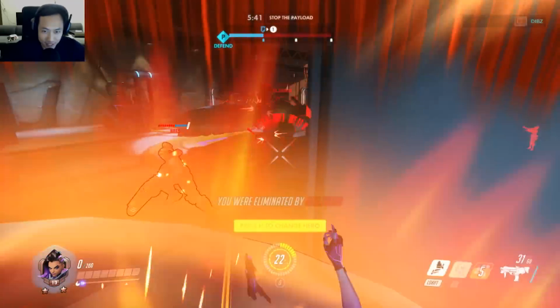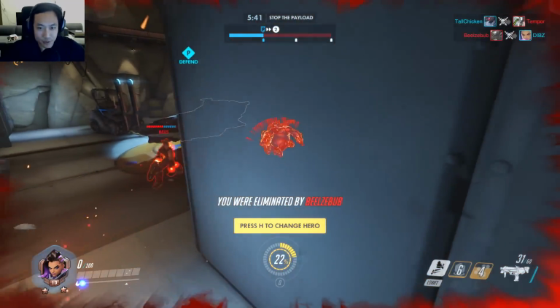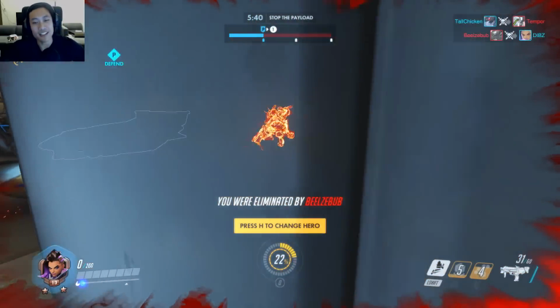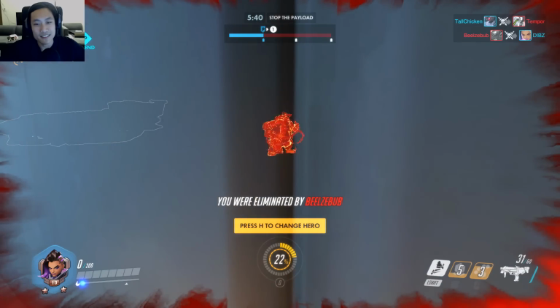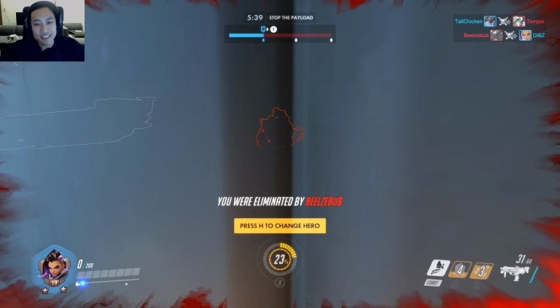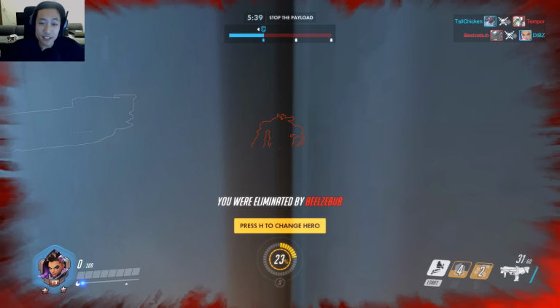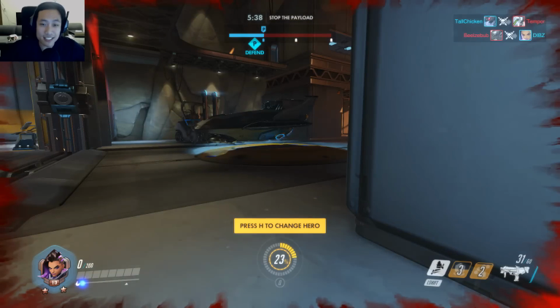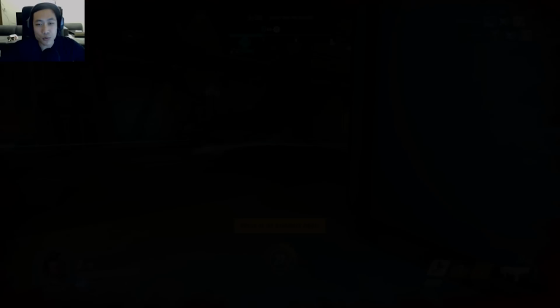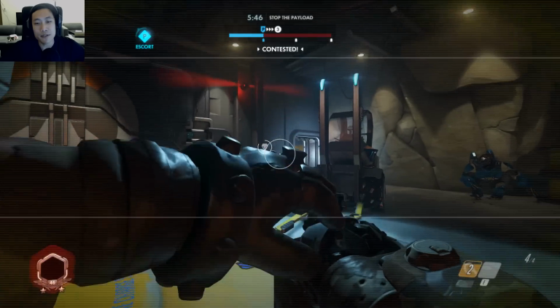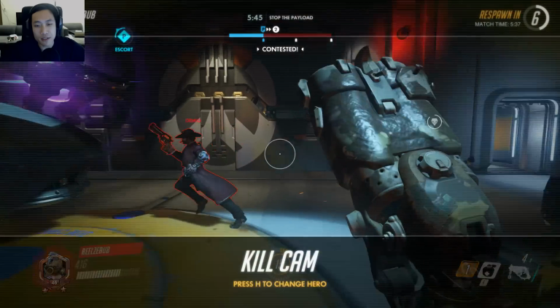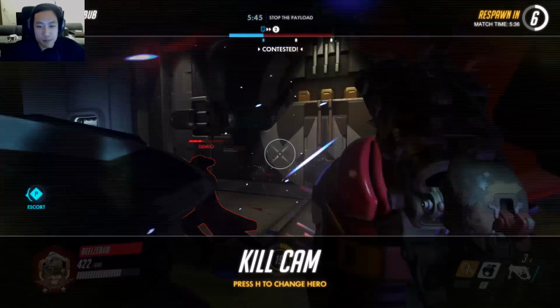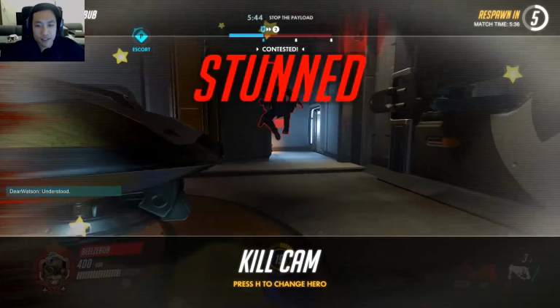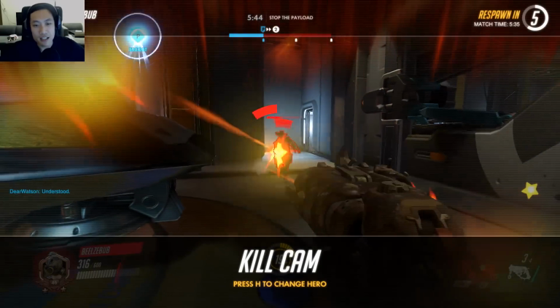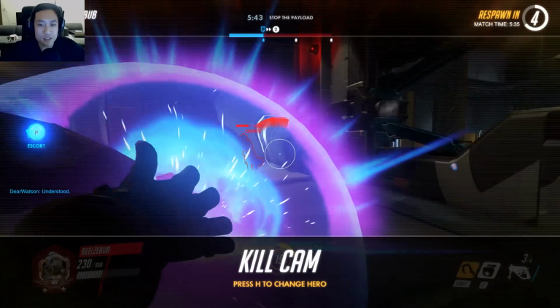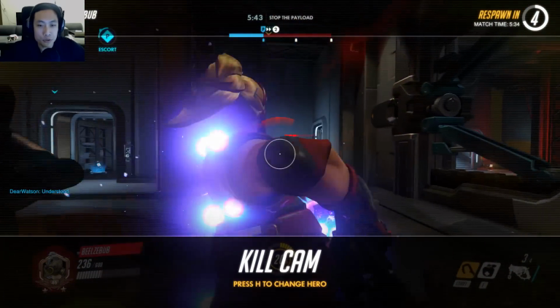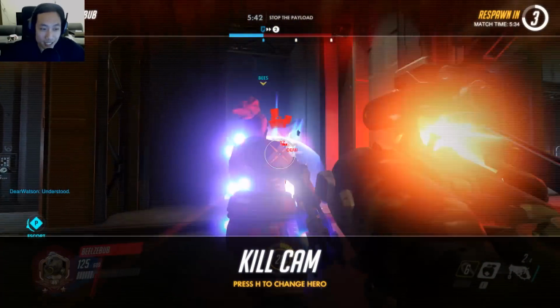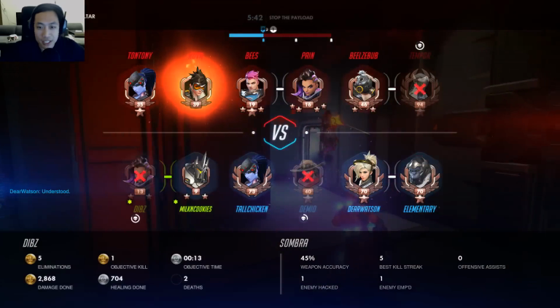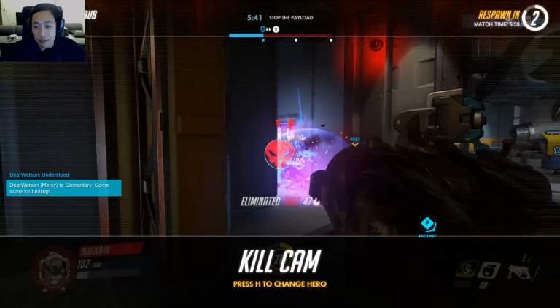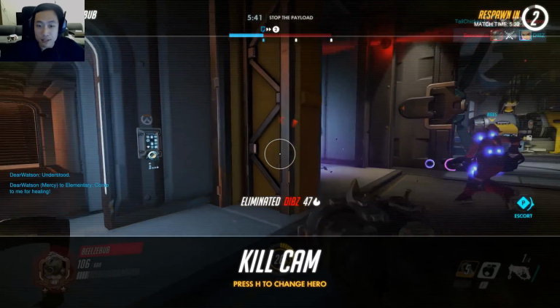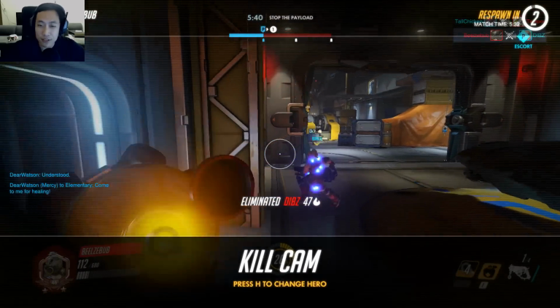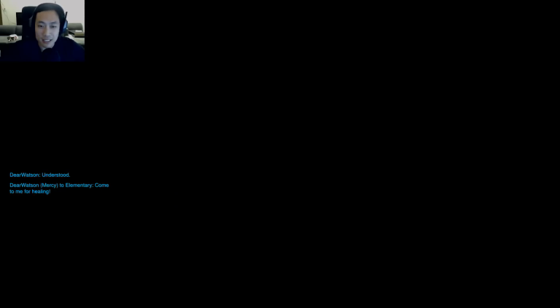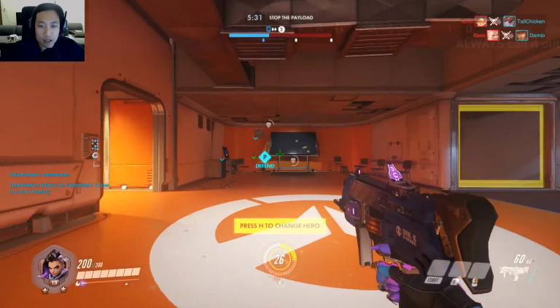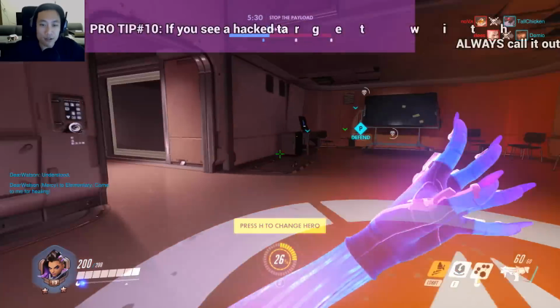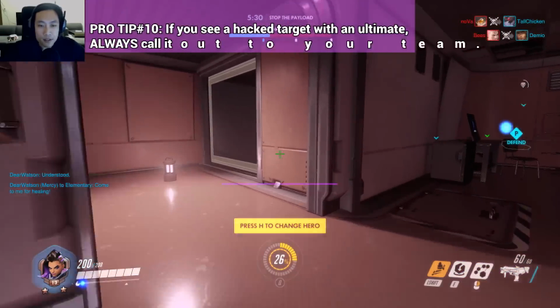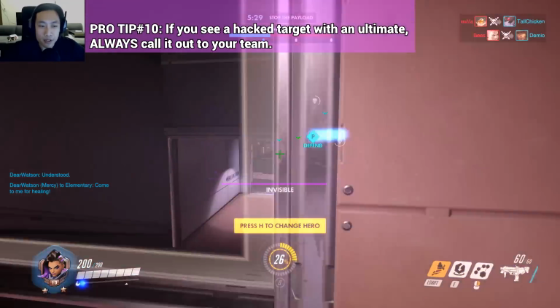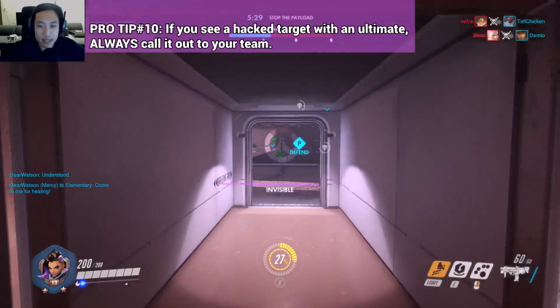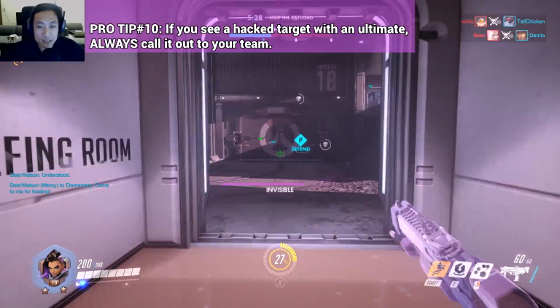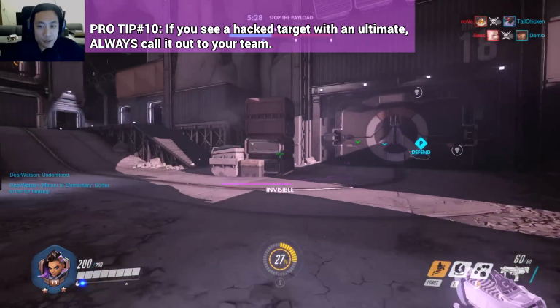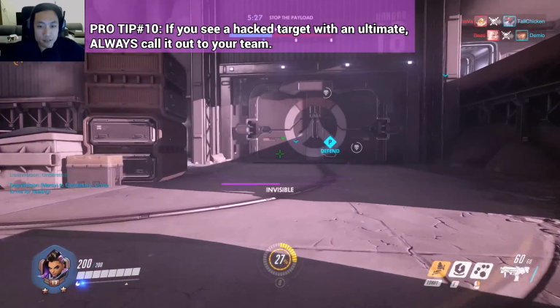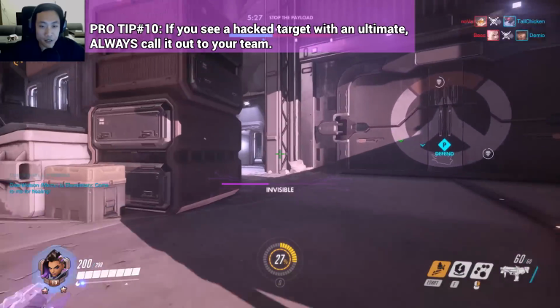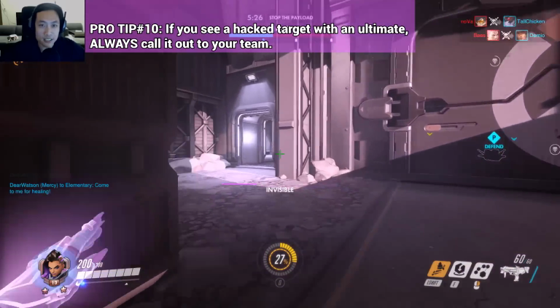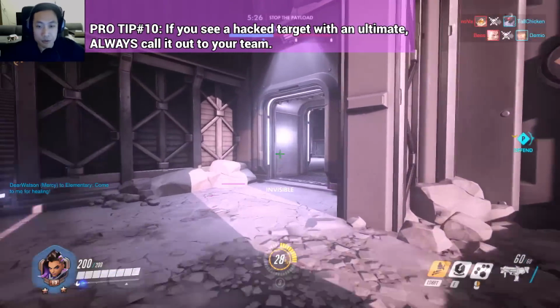Trying to get rid of this Roadhog. You can see weak opponents when they're lower than 50% health. And if you have them hacked, you can see their ultimate, which is very useful. It lets you call out whenever the enemy has a specific ultimate ready — like a Zarya ultimate — which is very, very important.